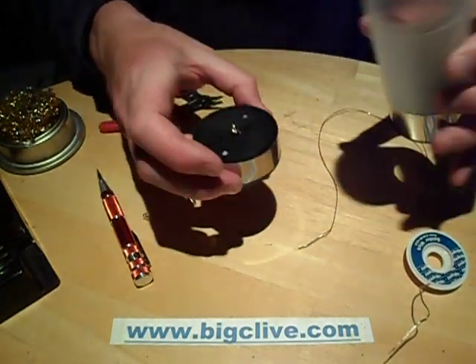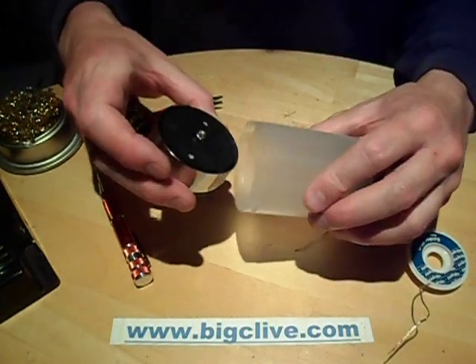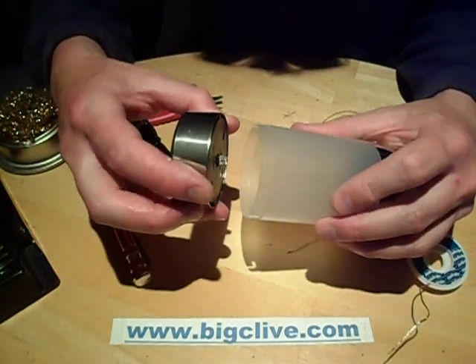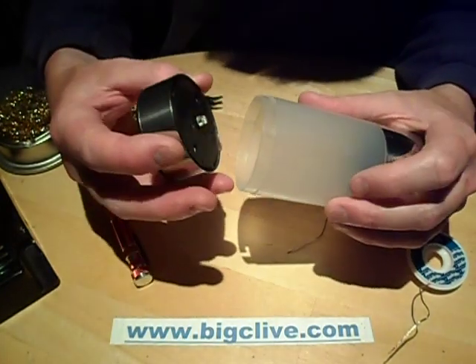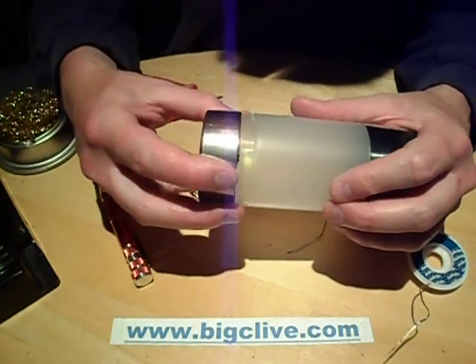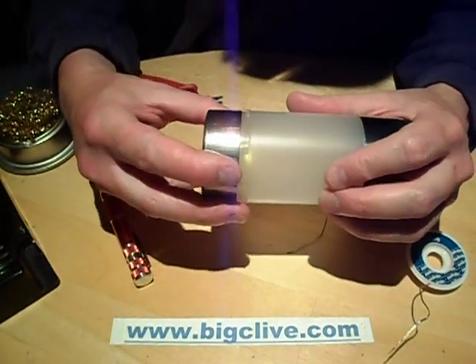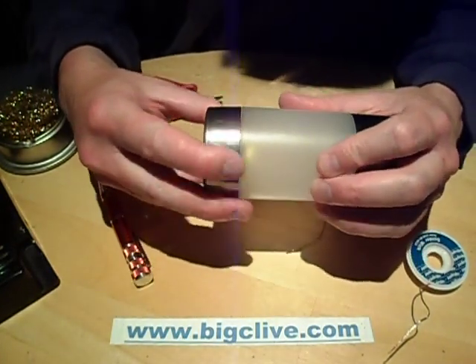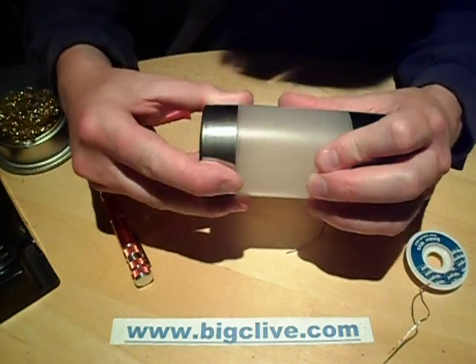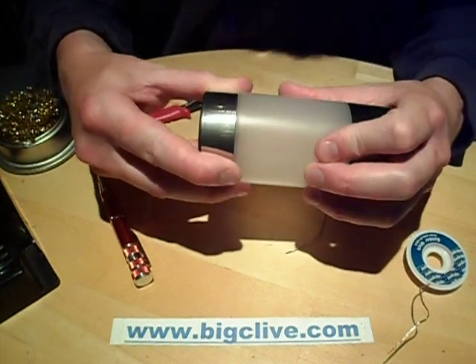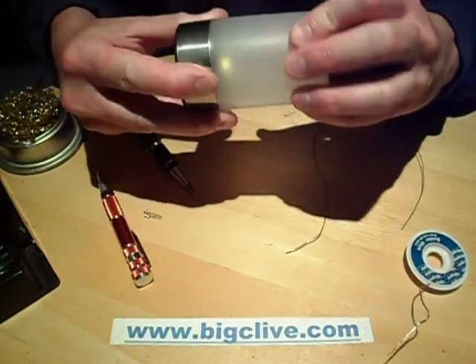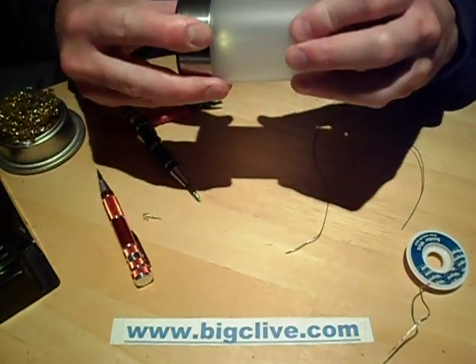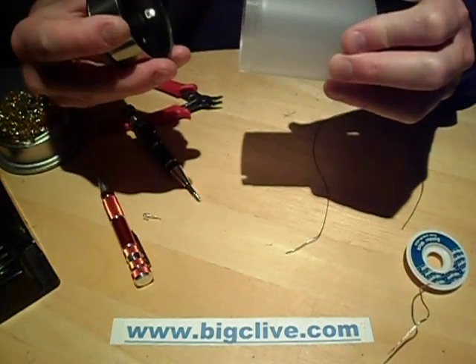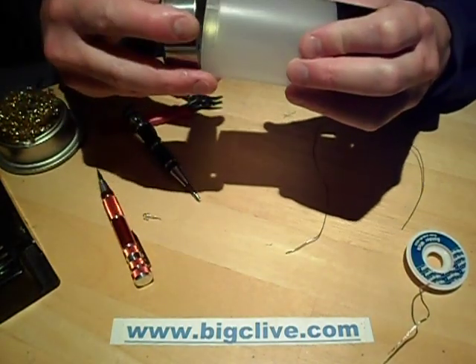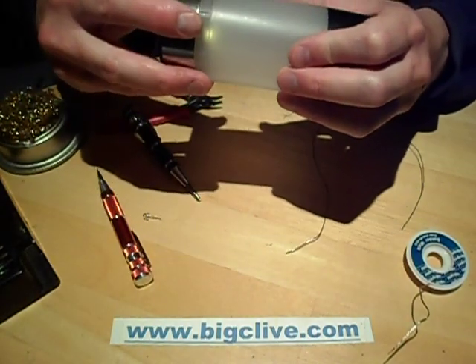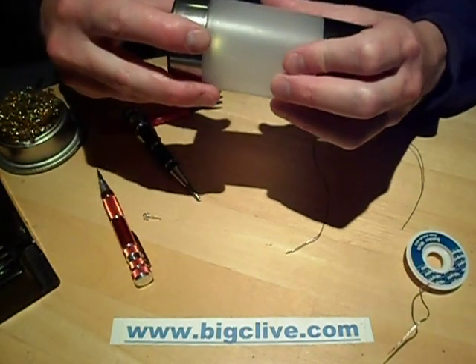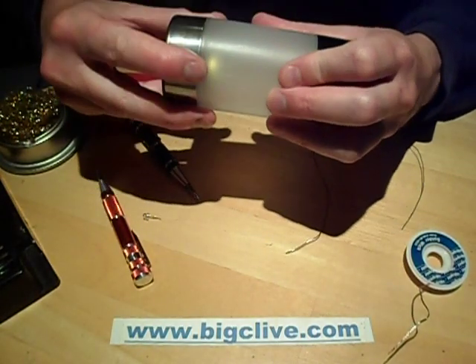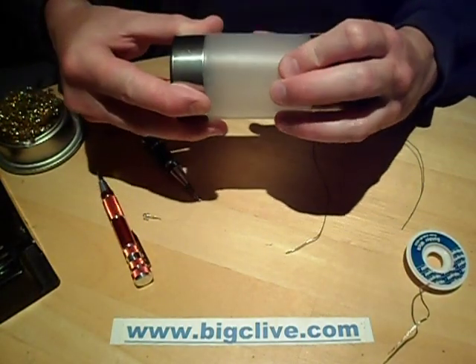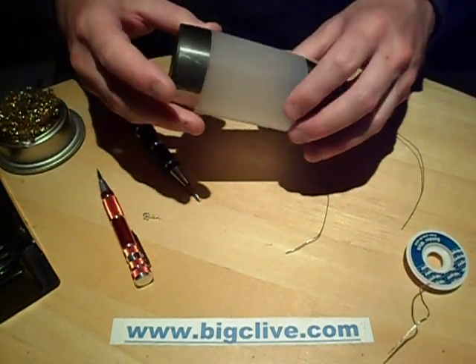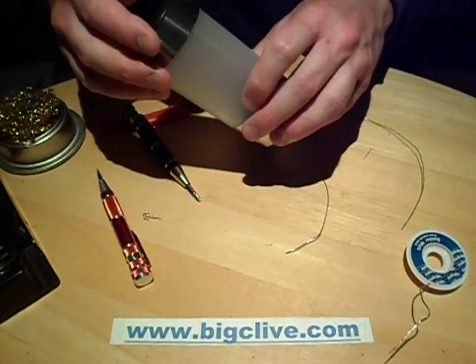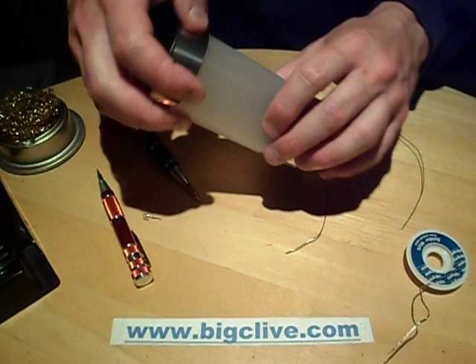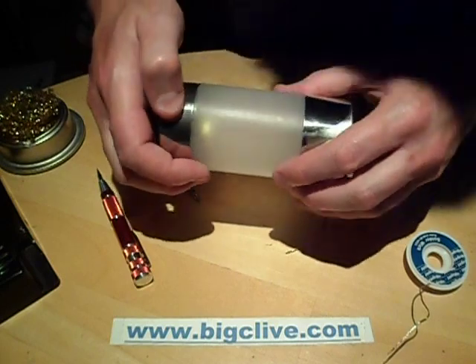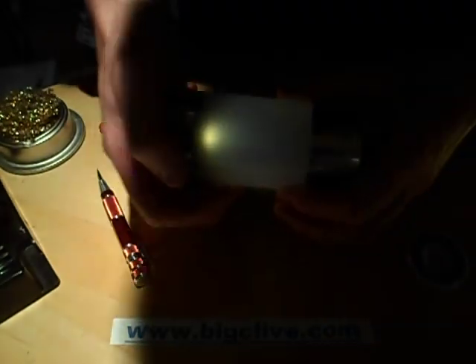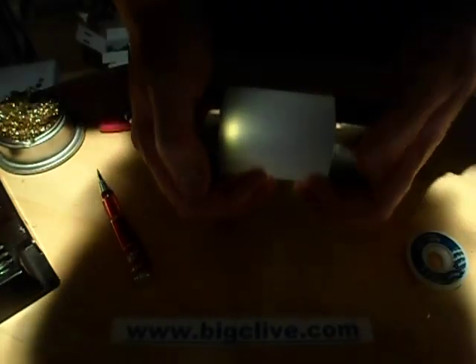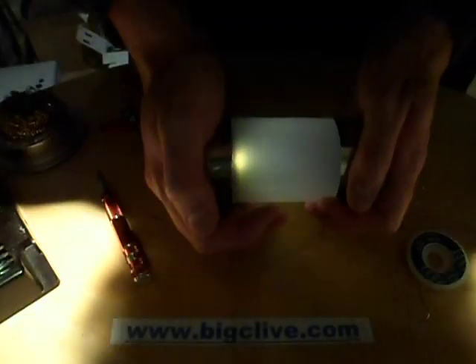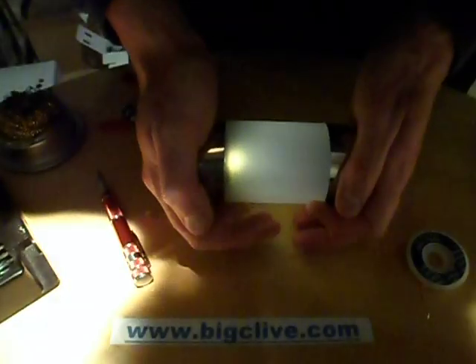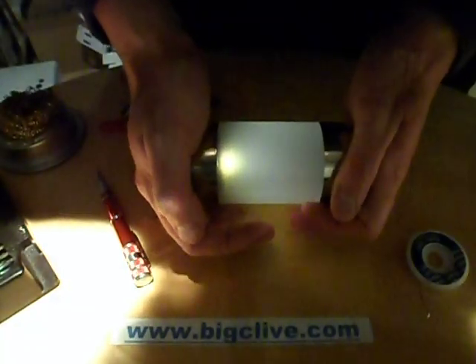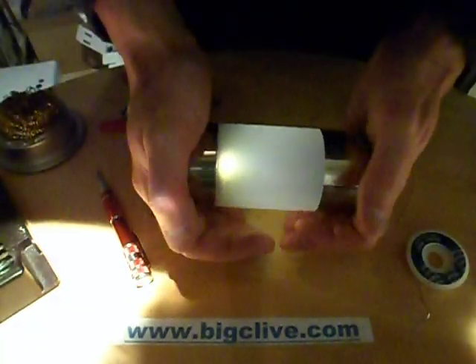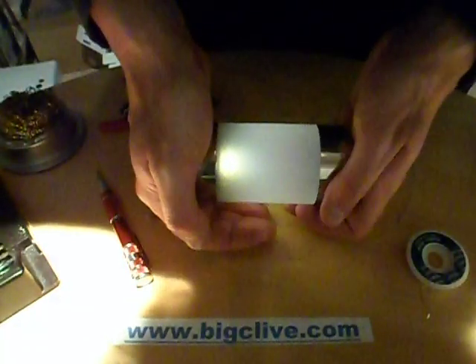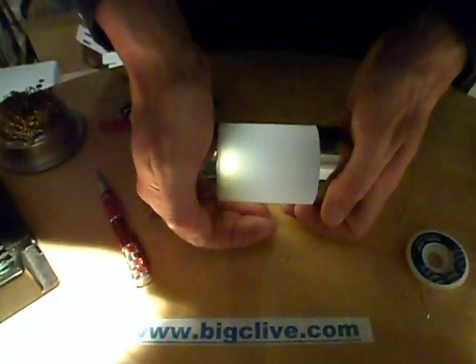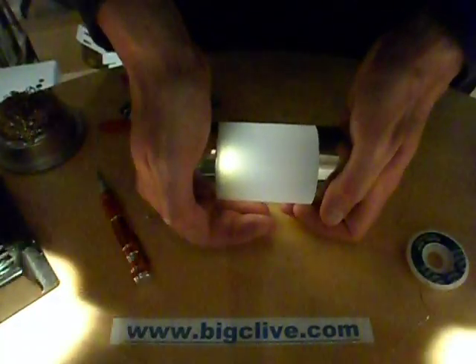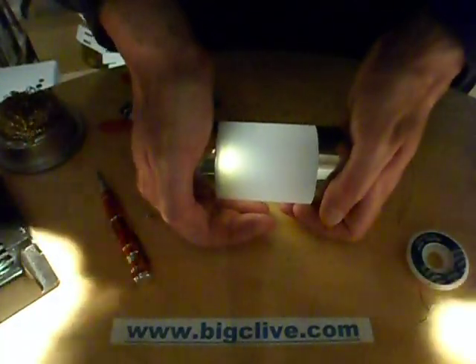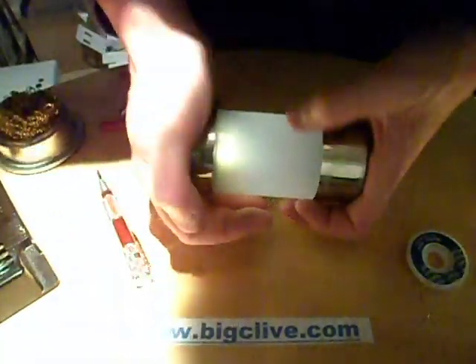So let's see how that looks. You're not really going to see it too brightly unless I cover it over, so I will actually - I'll just cover it over like this. That looks alright. Much nicer. A good warm glow.